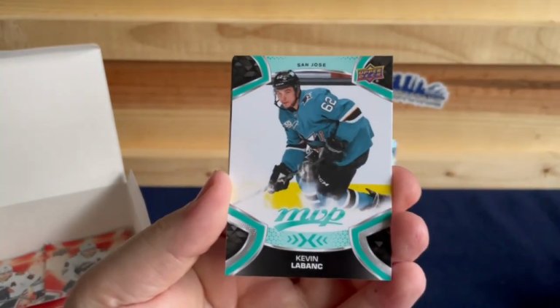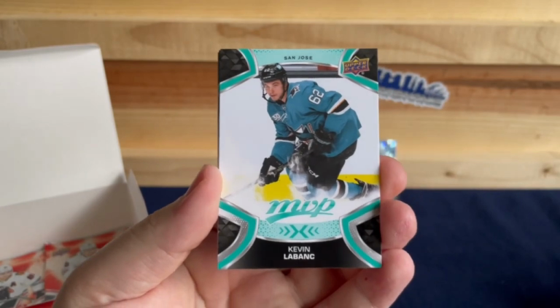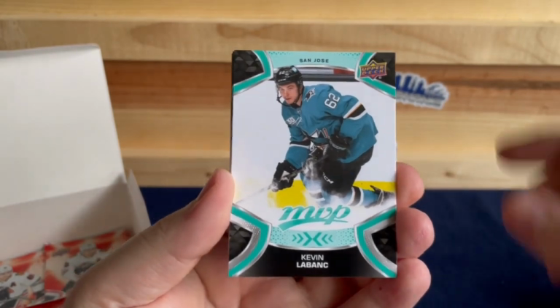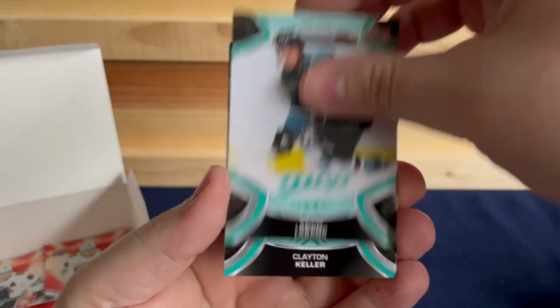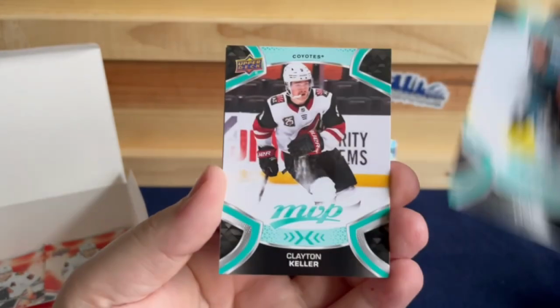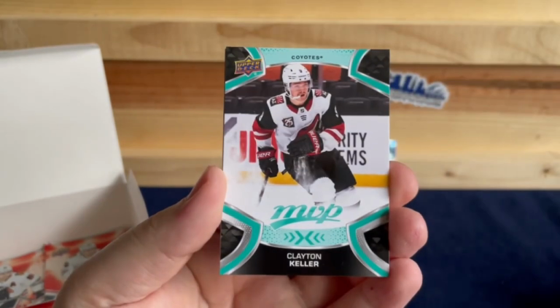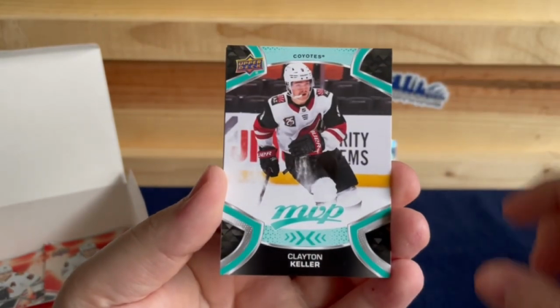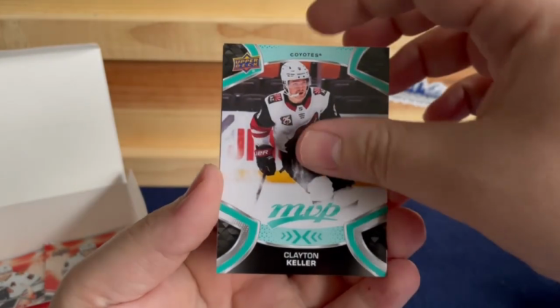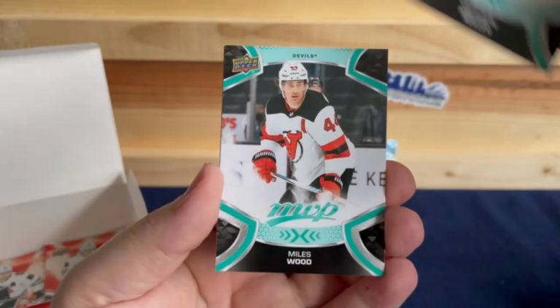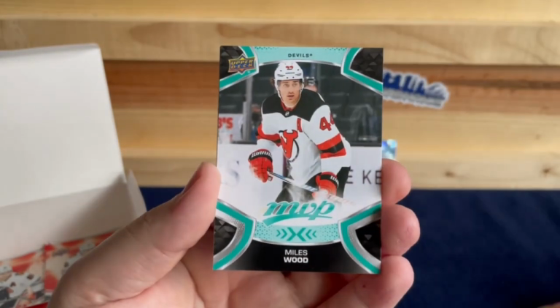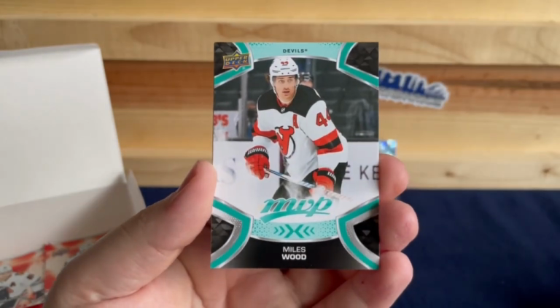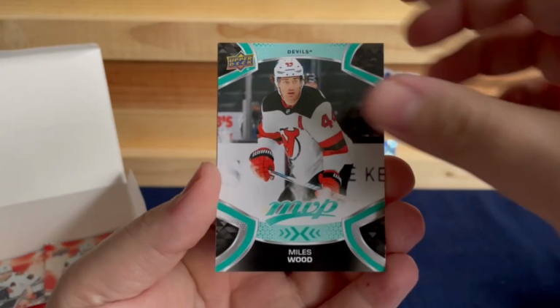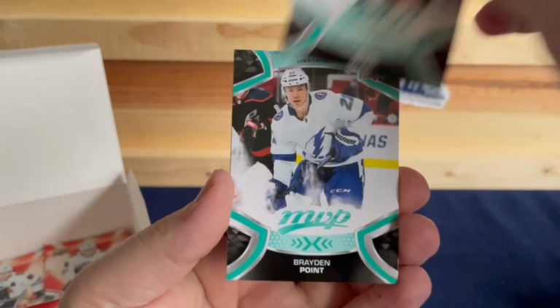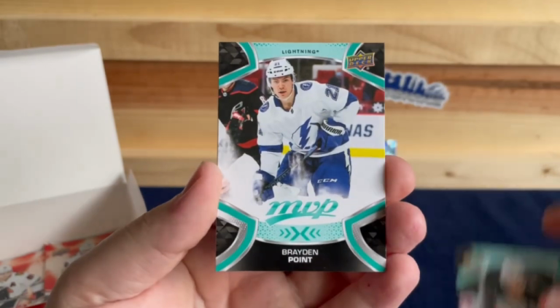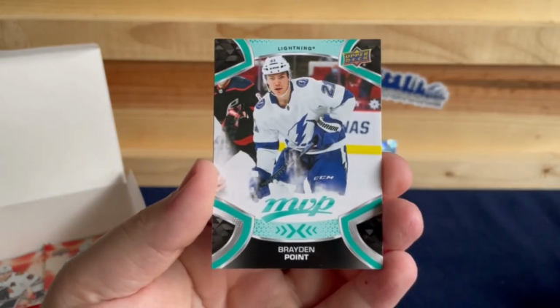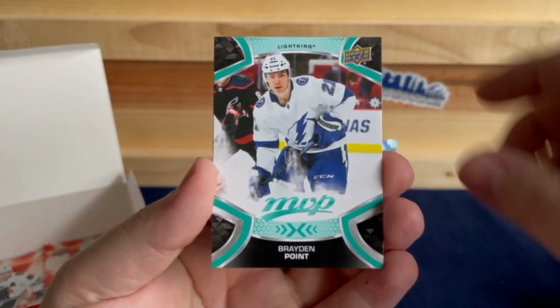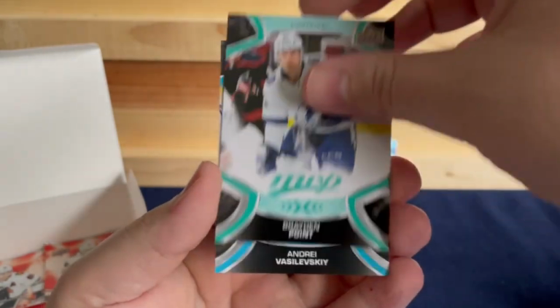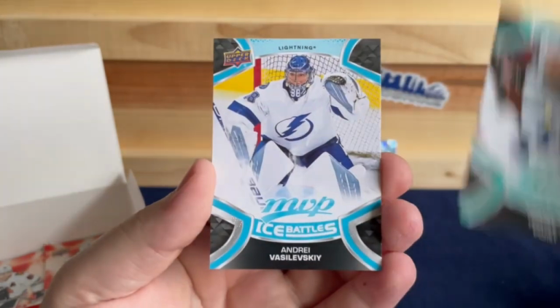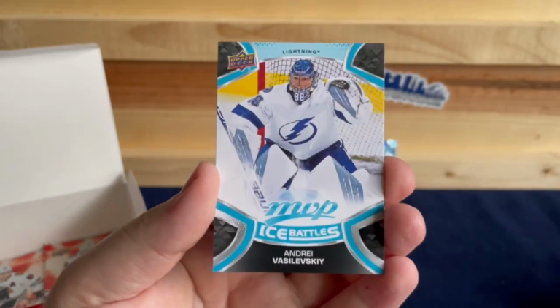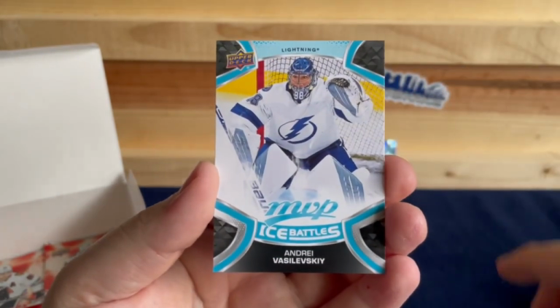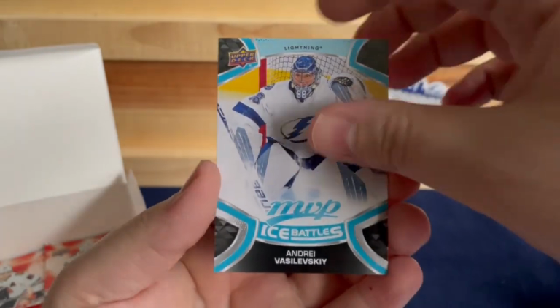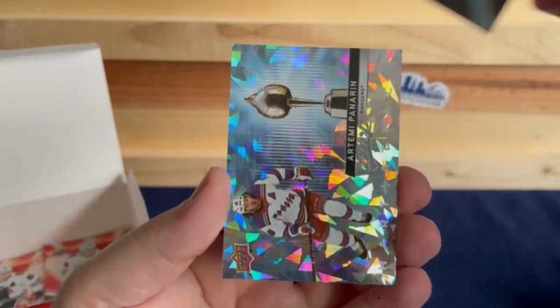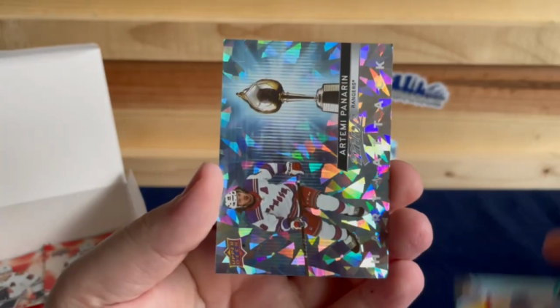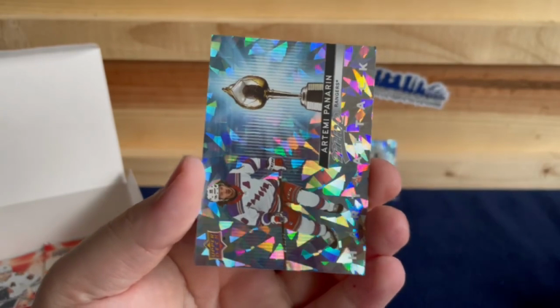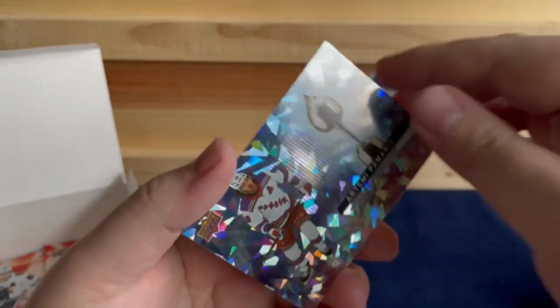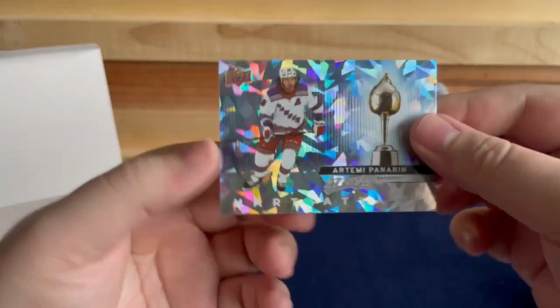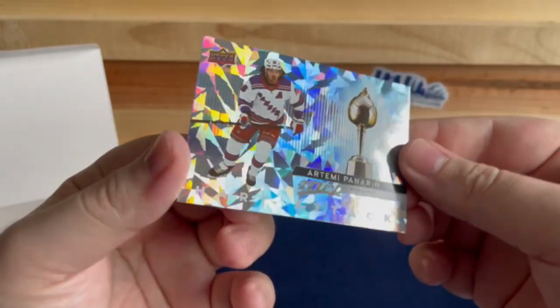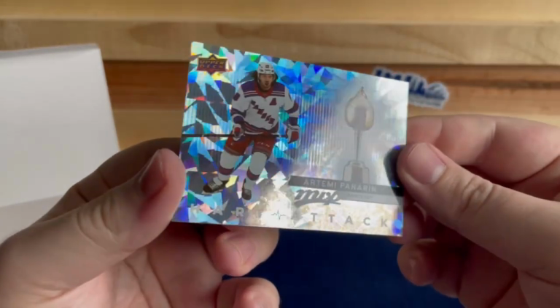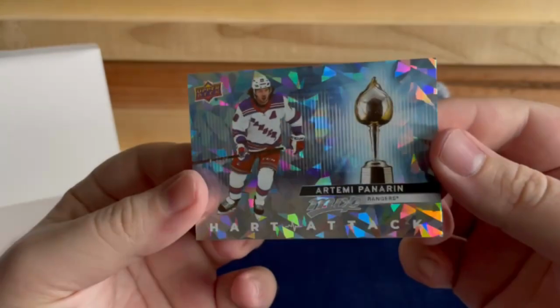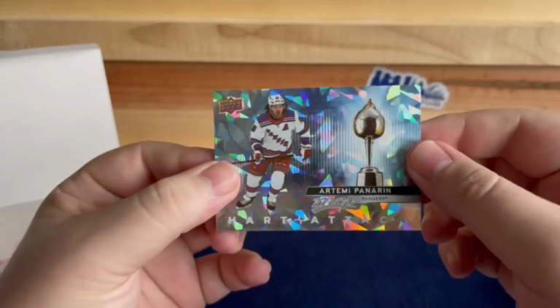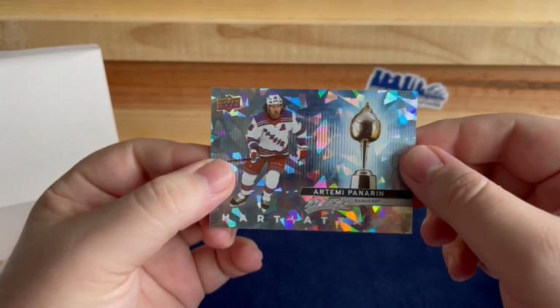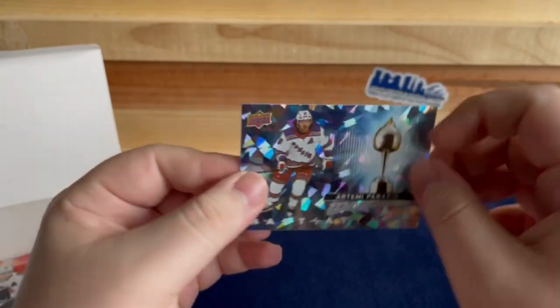Kevin LeBlanc, Clayton Keller, Miles Wood, Brayden Point, Andrei Vasilevskiy, and a Heart Attack of Artemi Panarin.